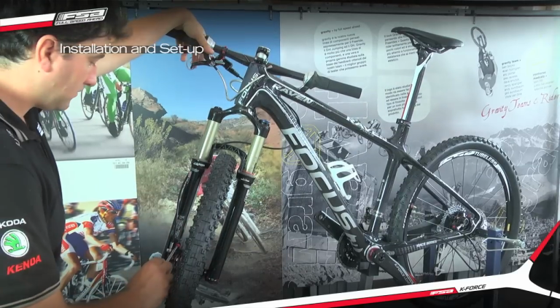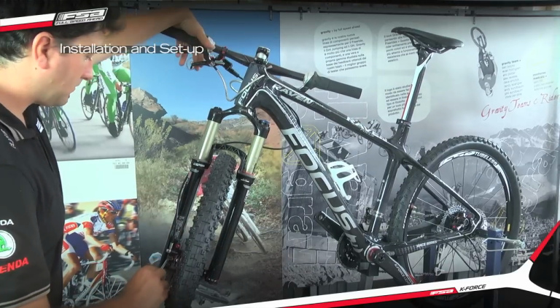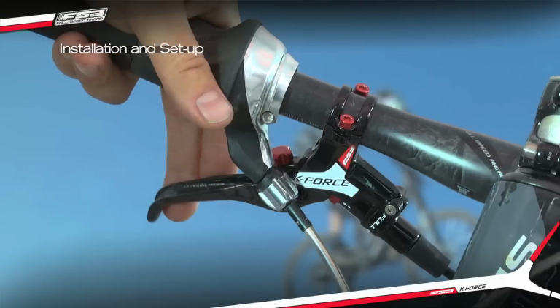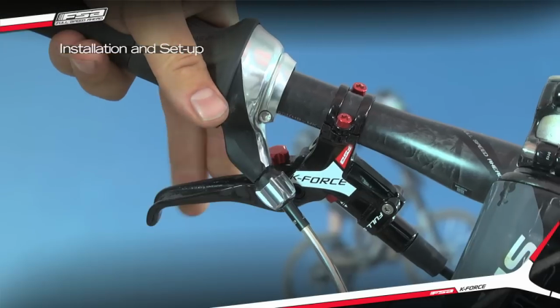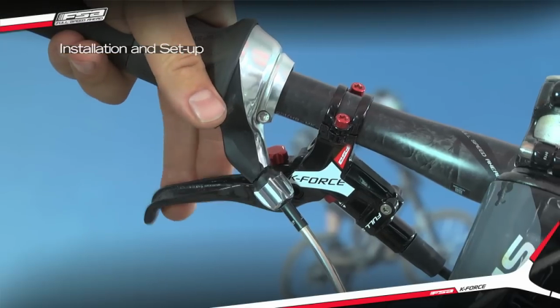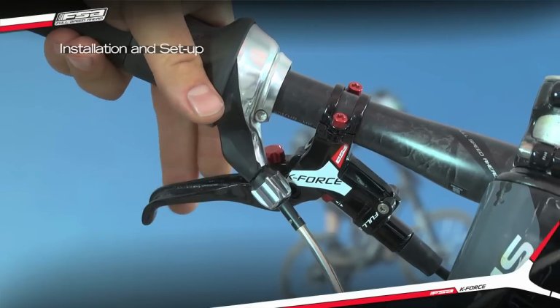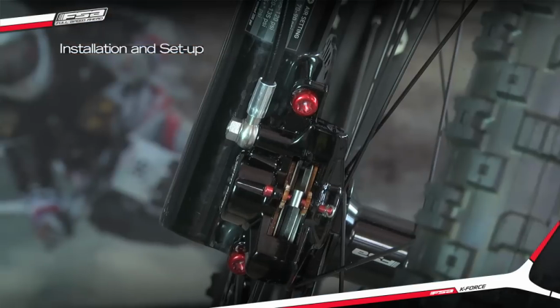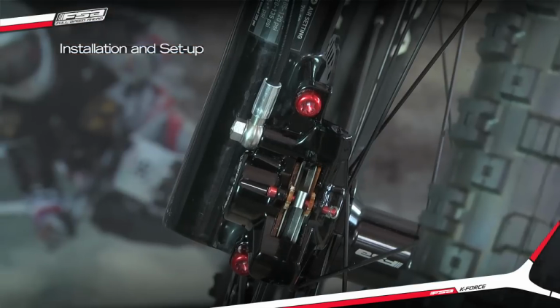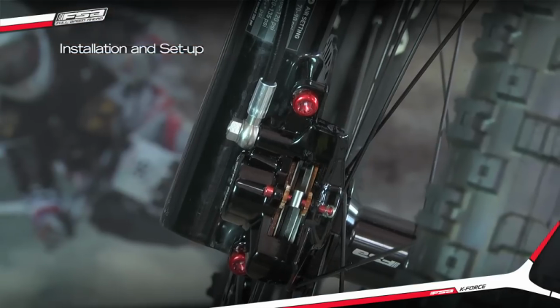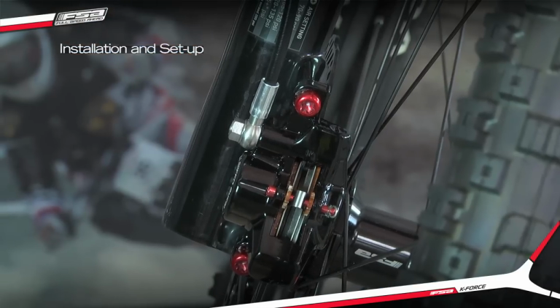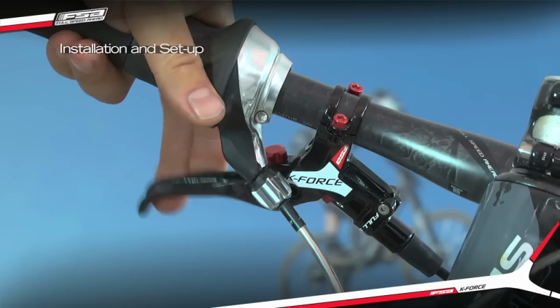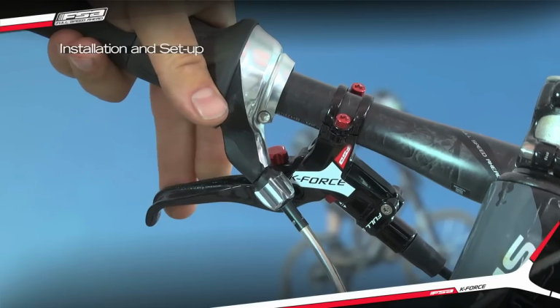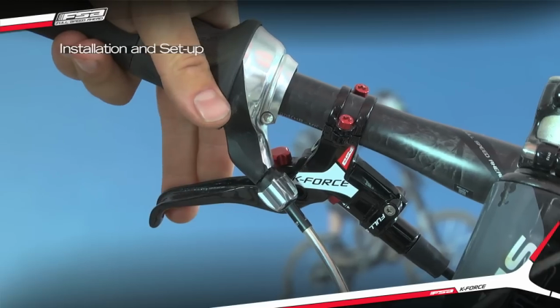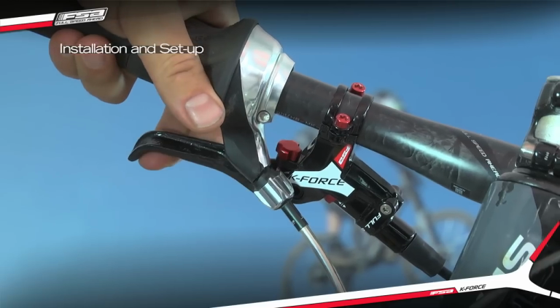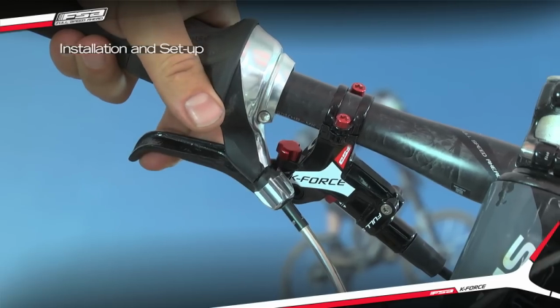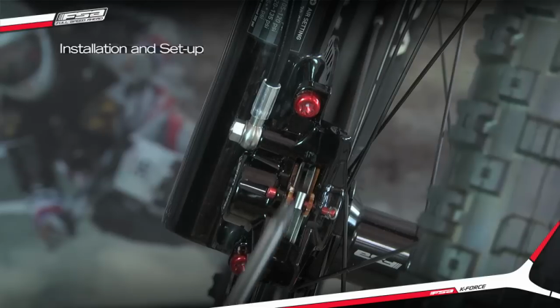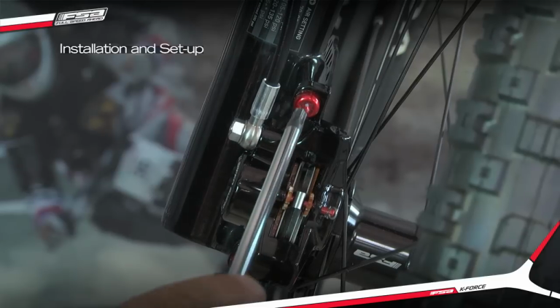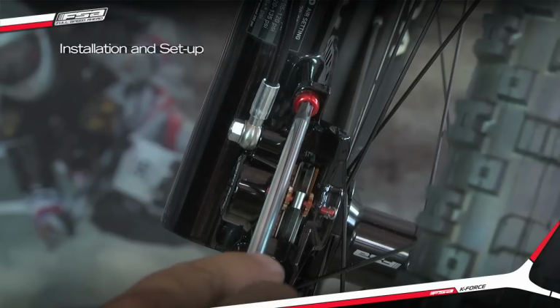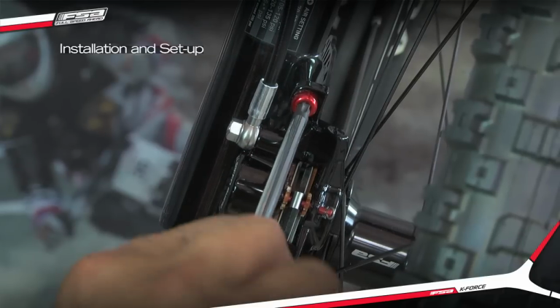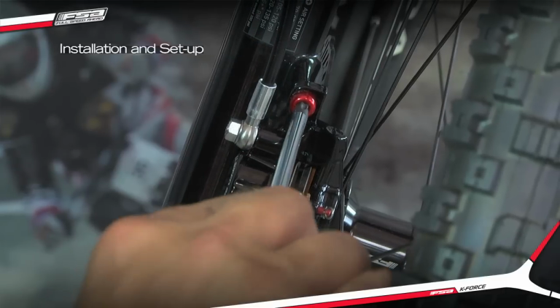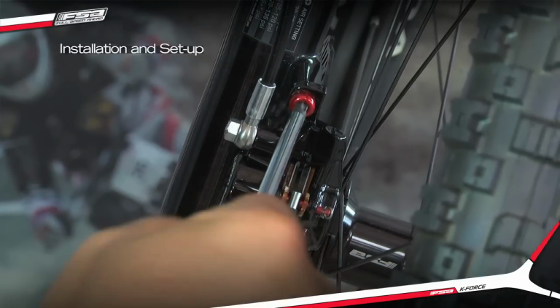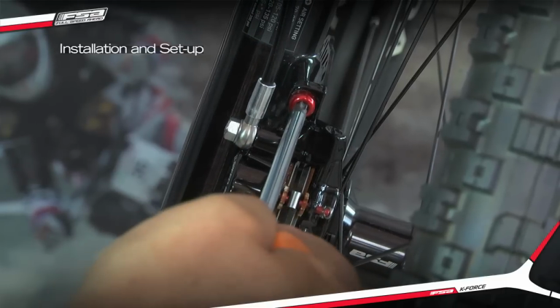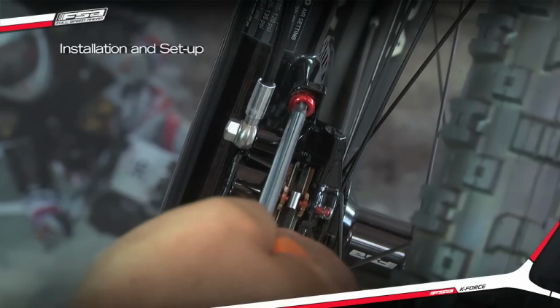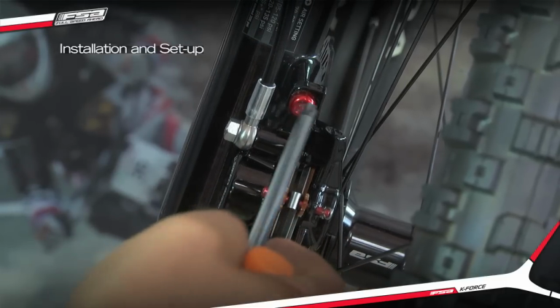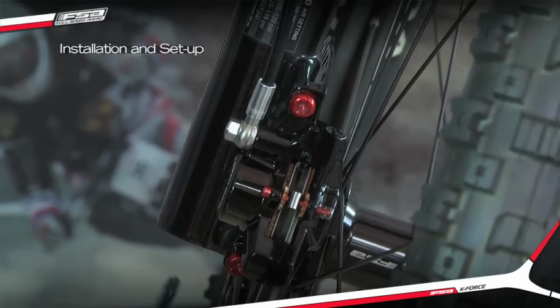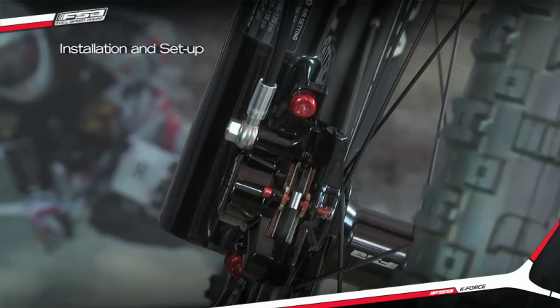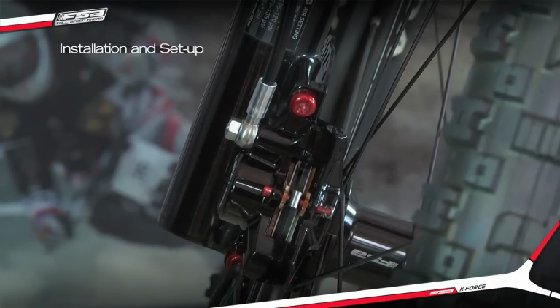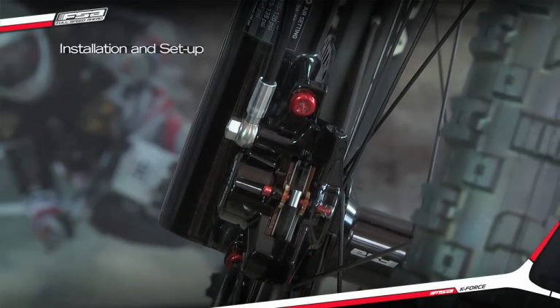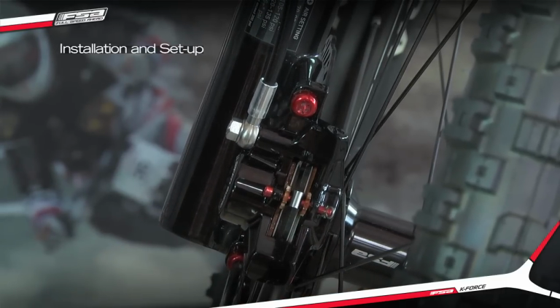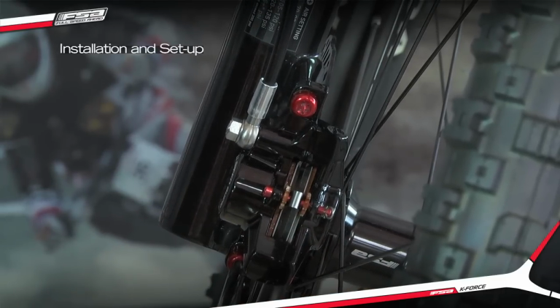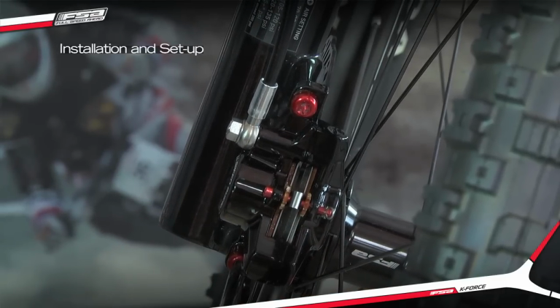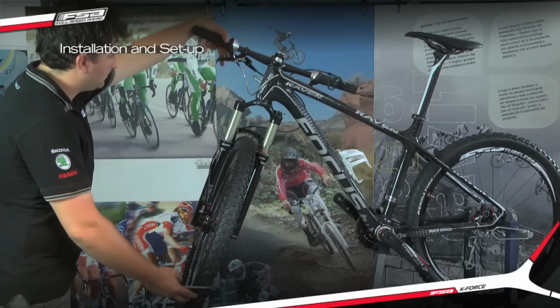Squeeze the lever several times until it feels firm, then hold it in position or secure with rubber bands or a toe strap. Loosely tighten the caliper bolts, then release the lever.